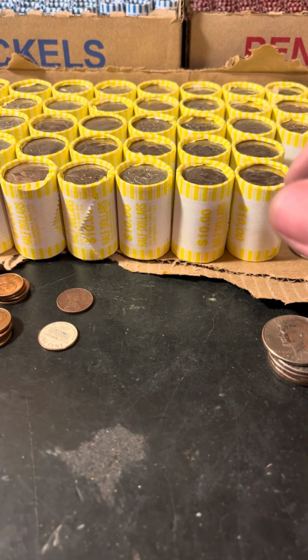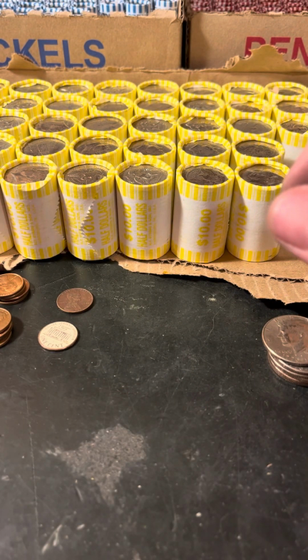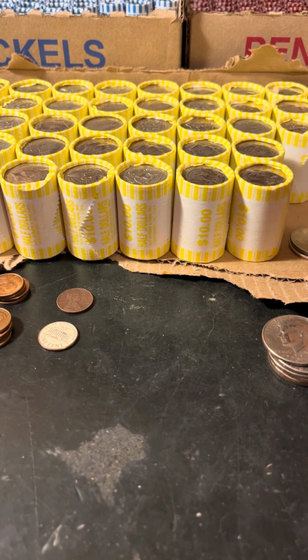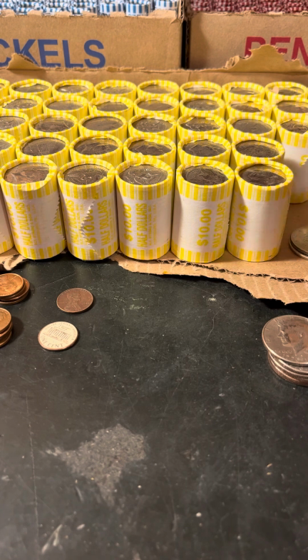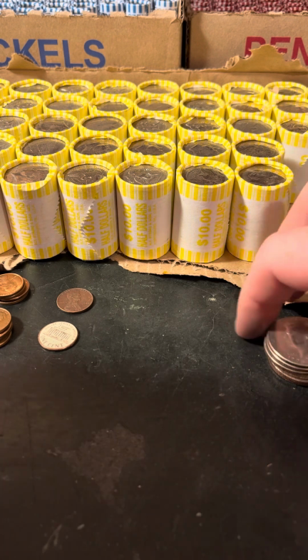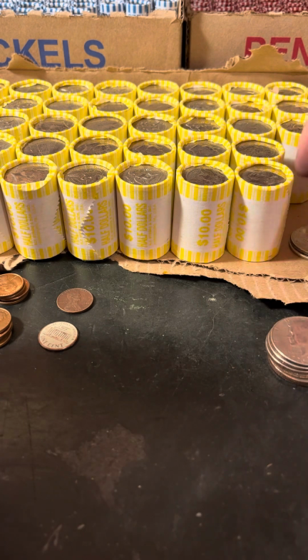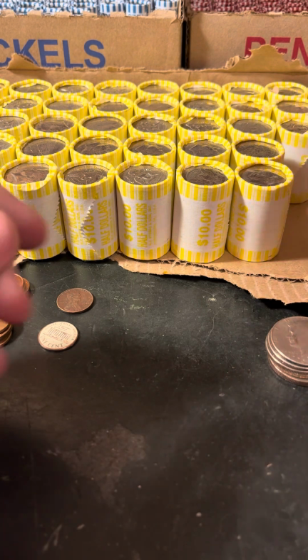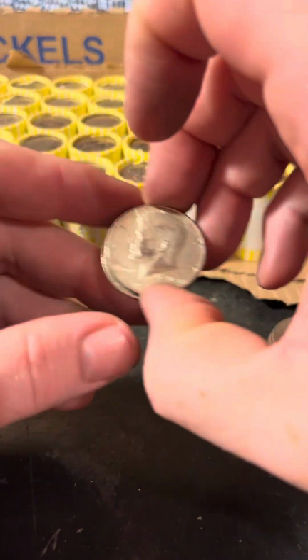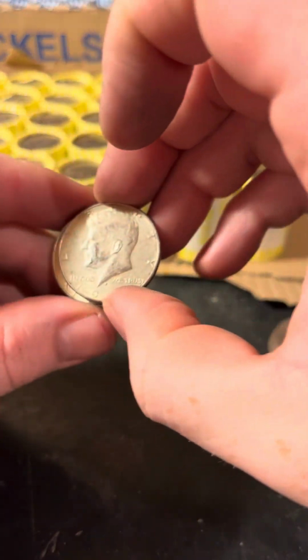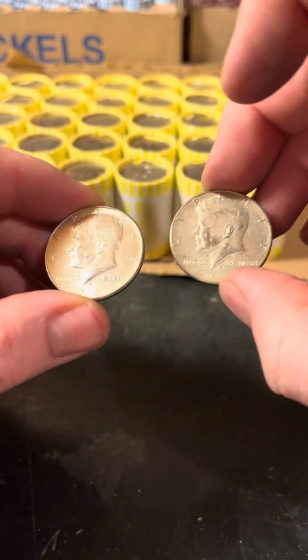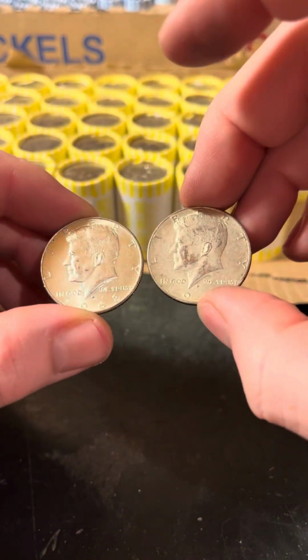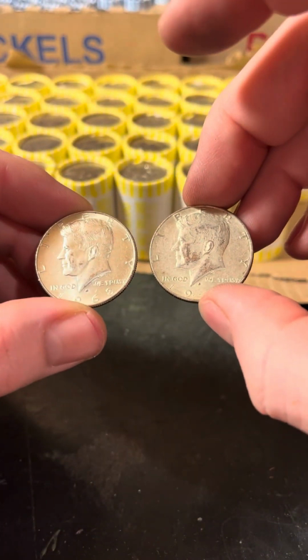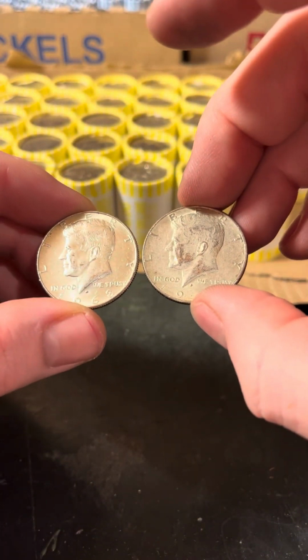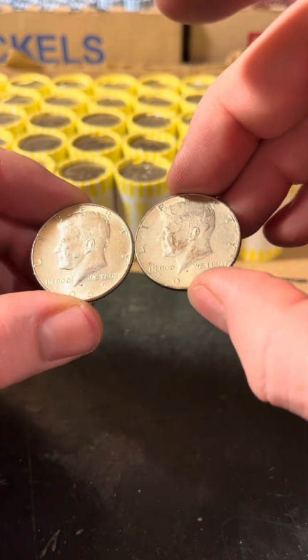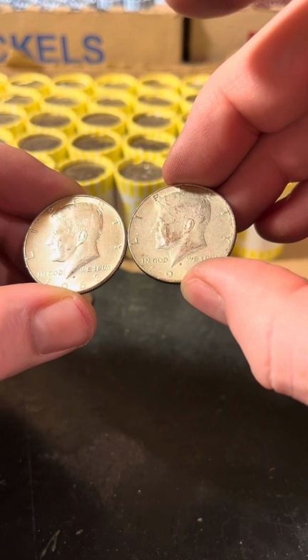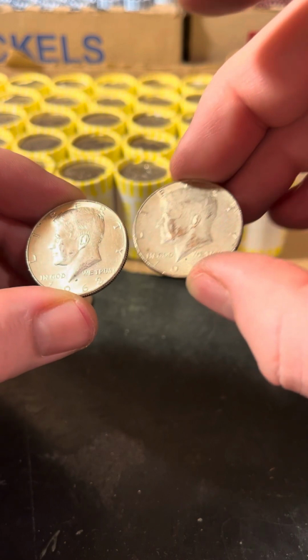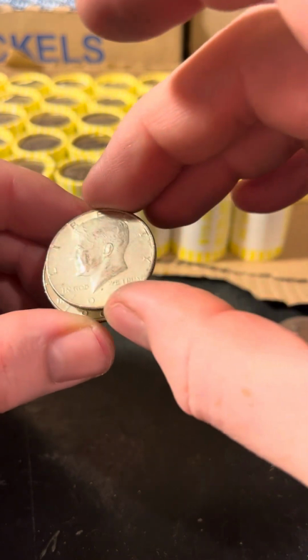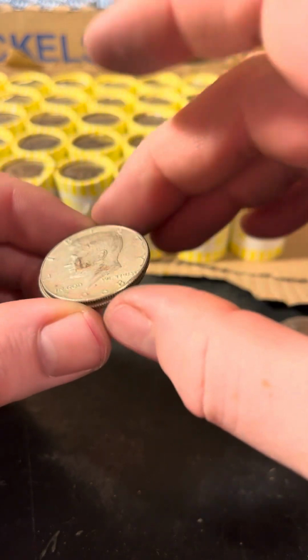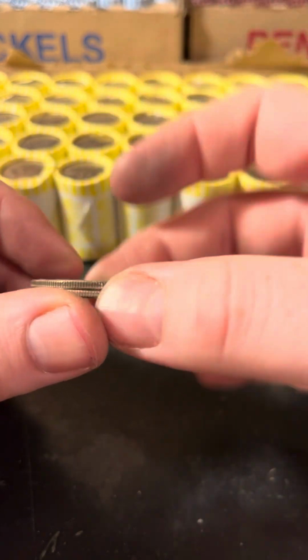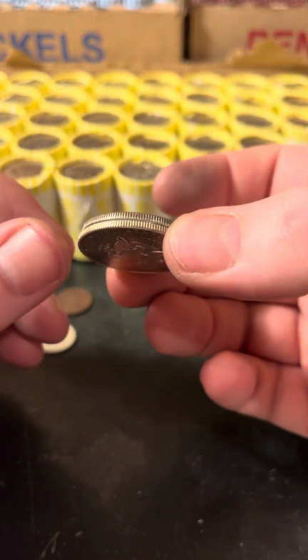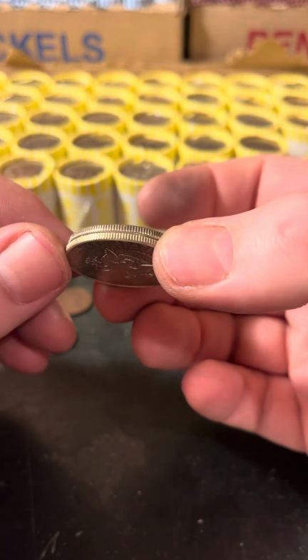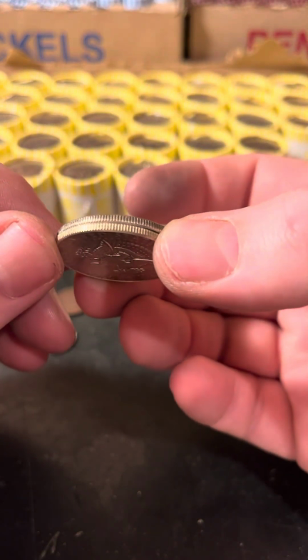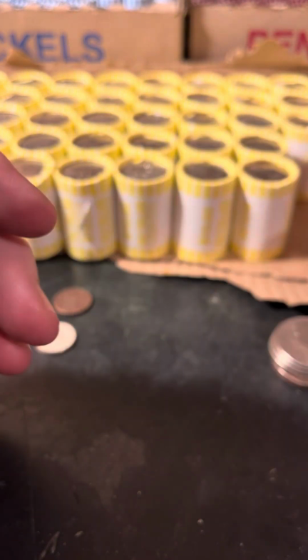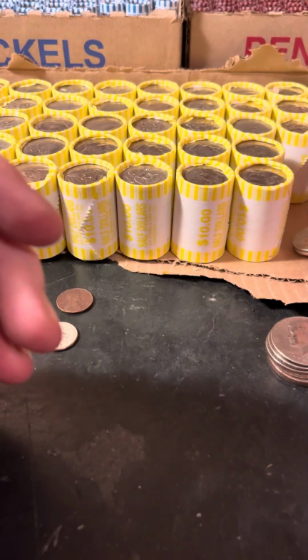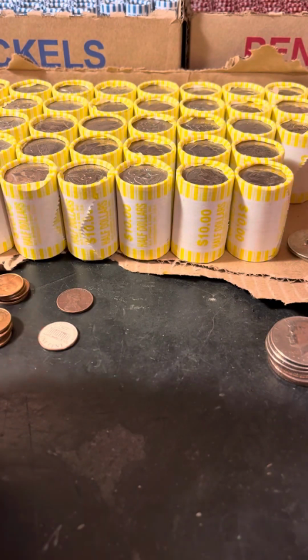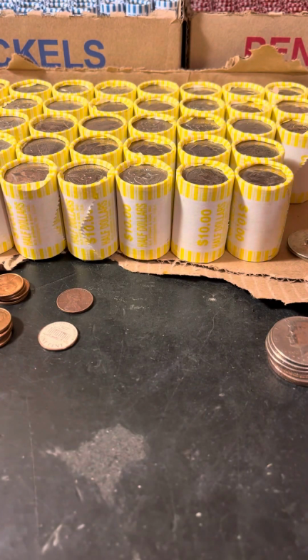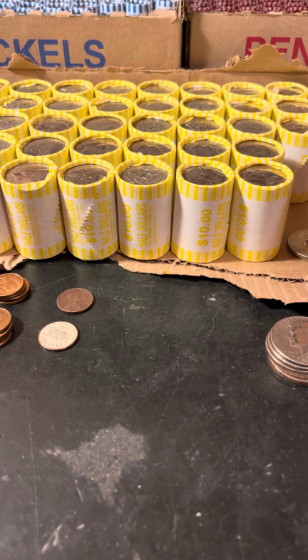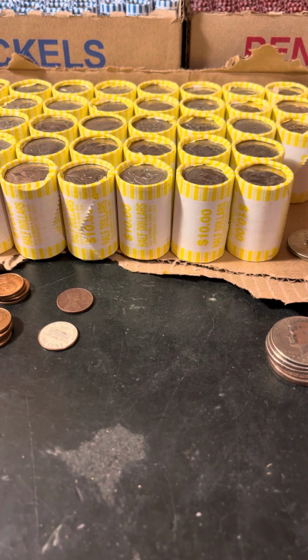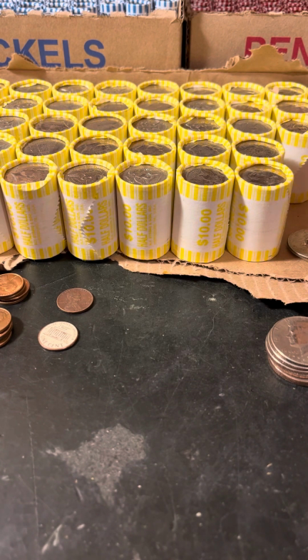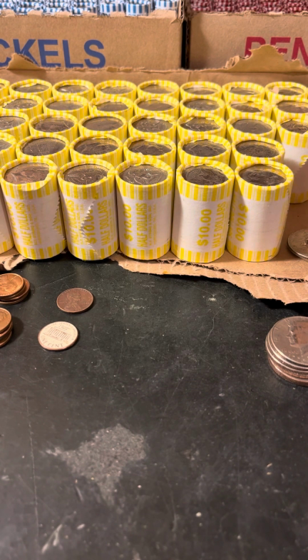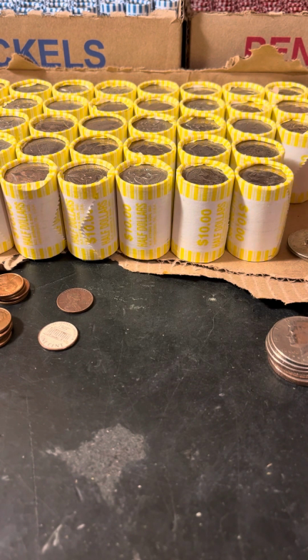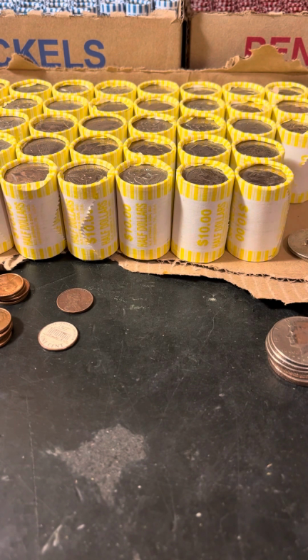Found another one — so we got two 68 Denvers and we're off to the races. Love that sound. Catch you in the next one.